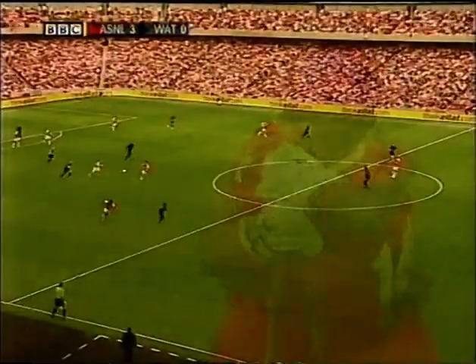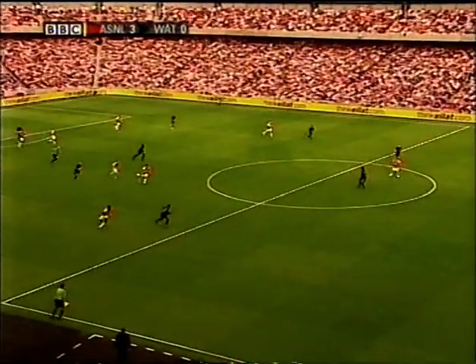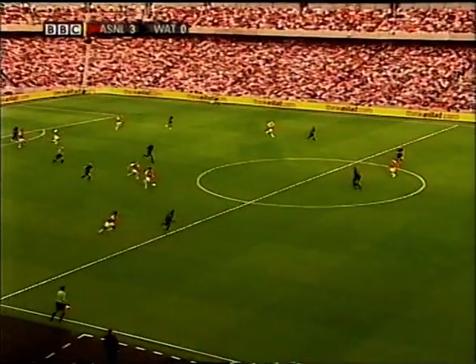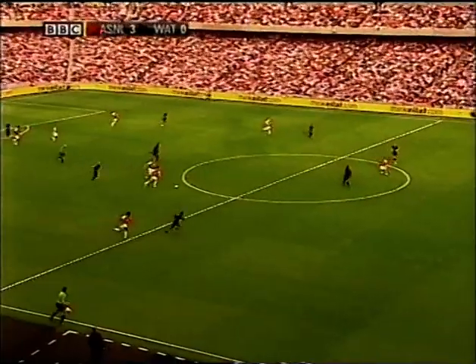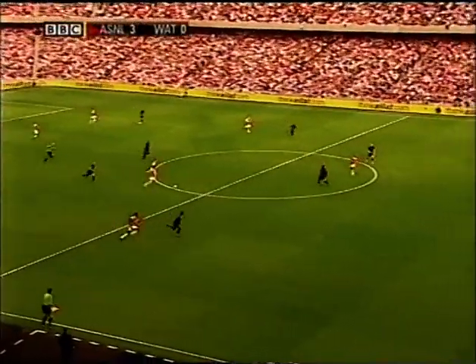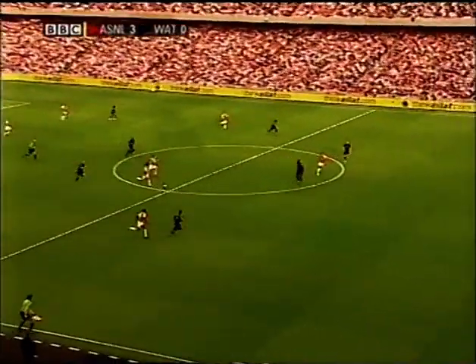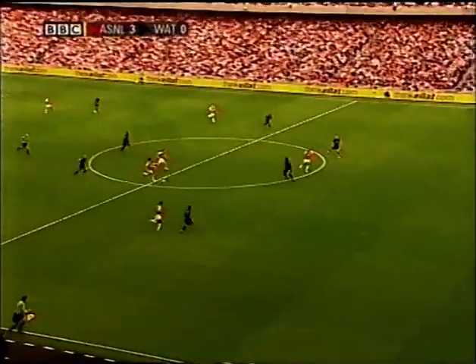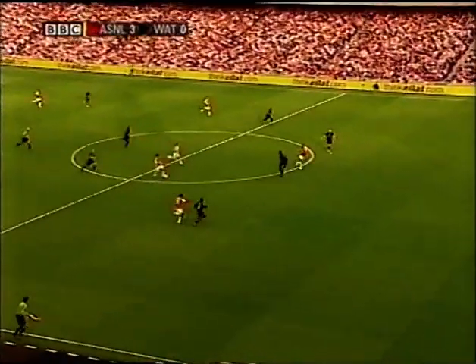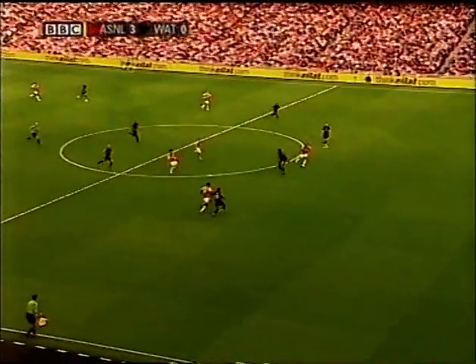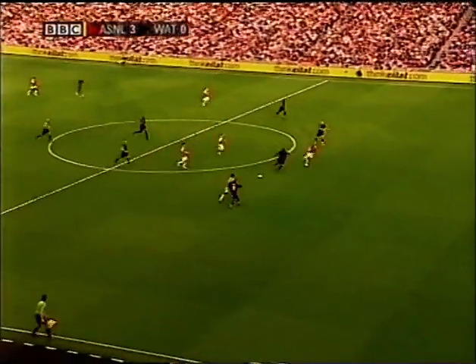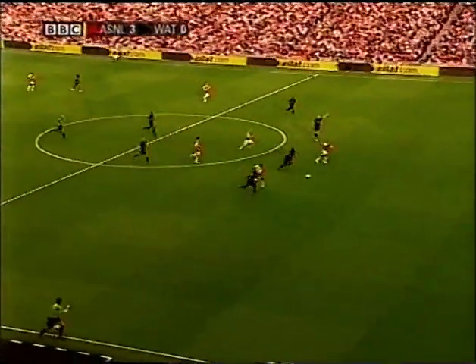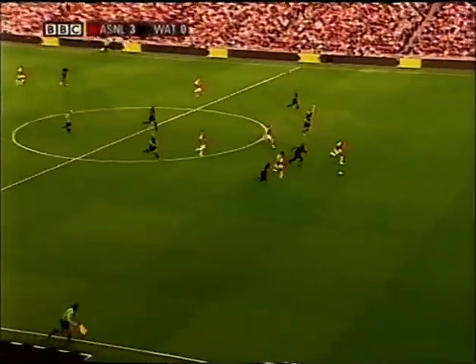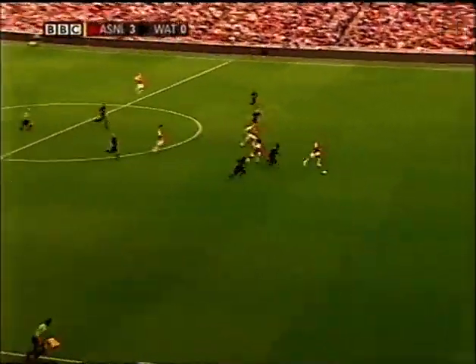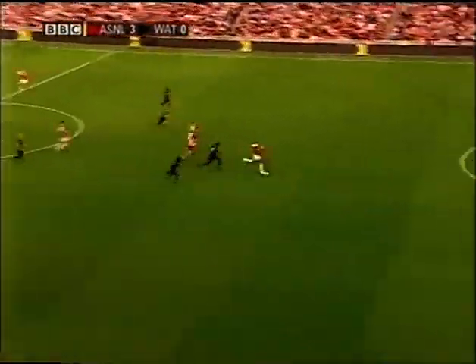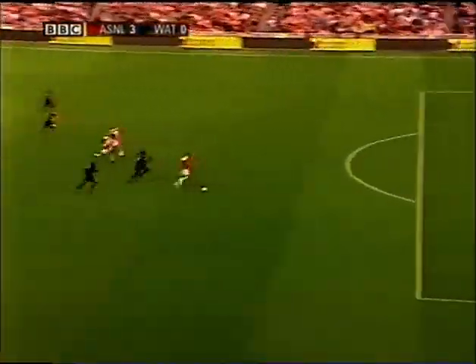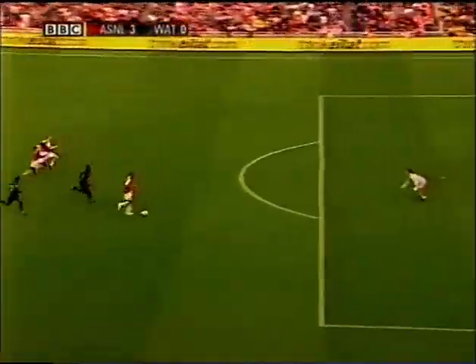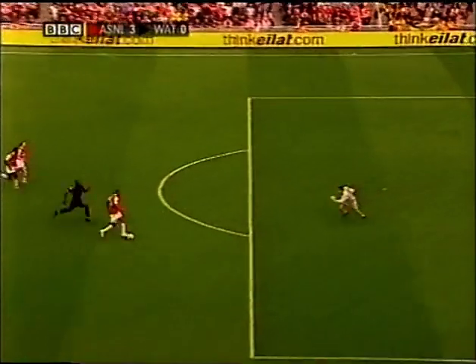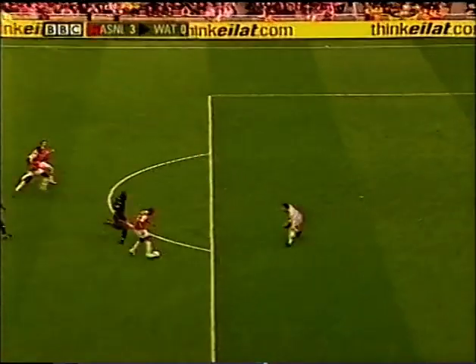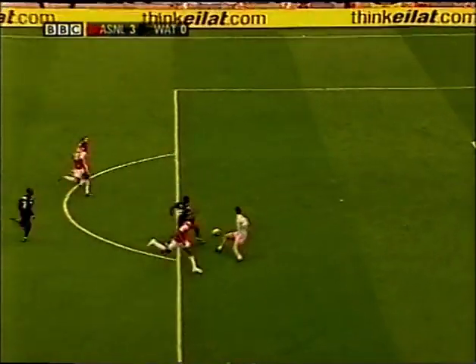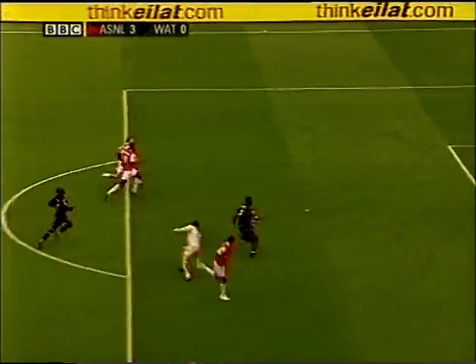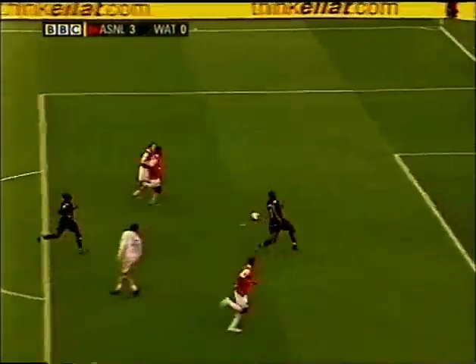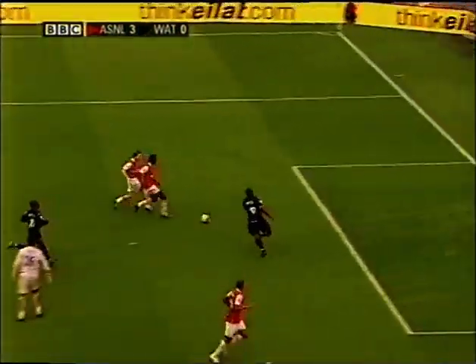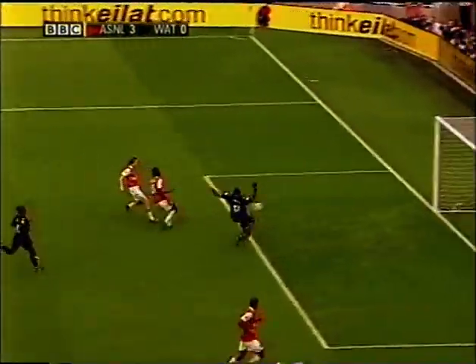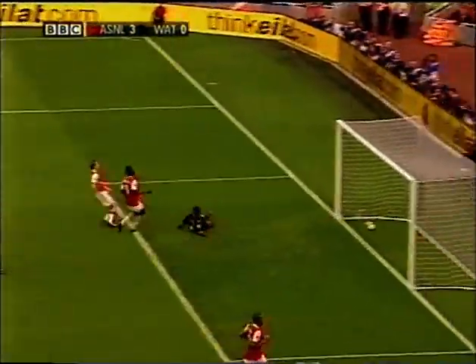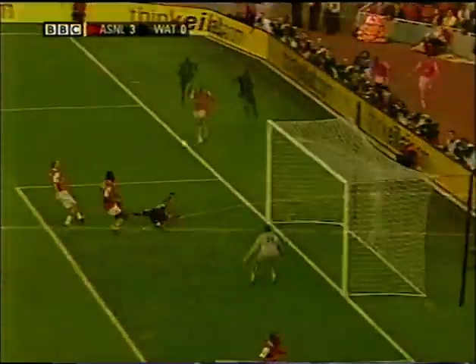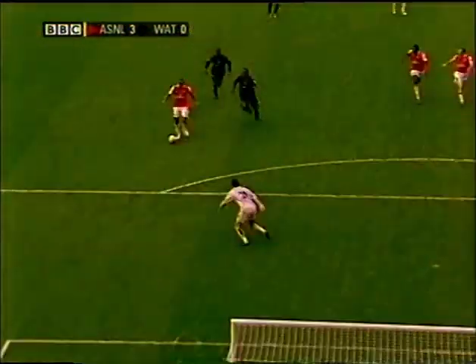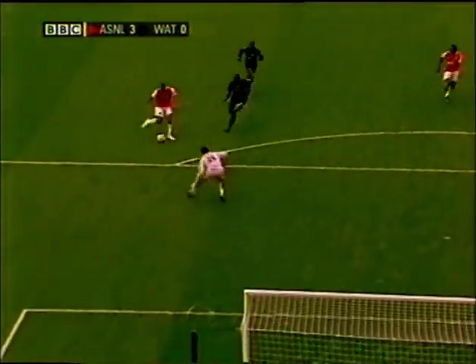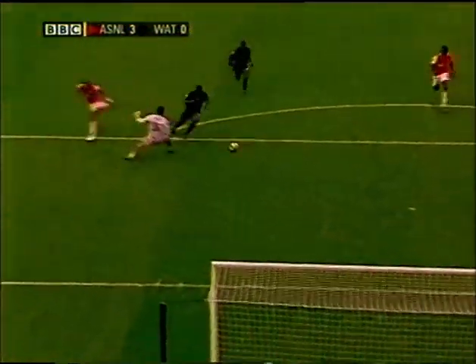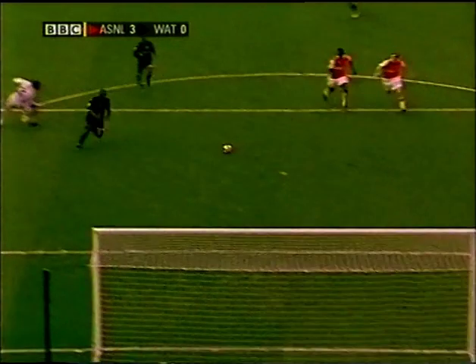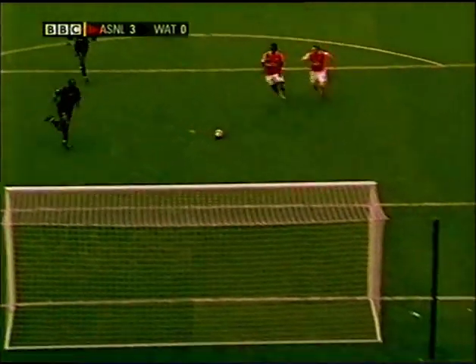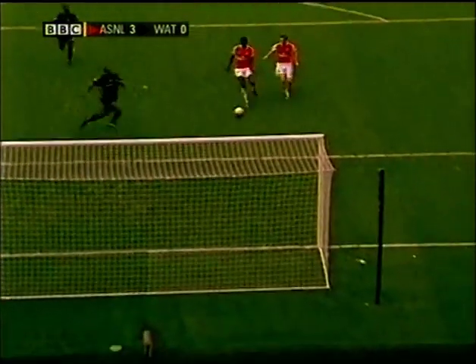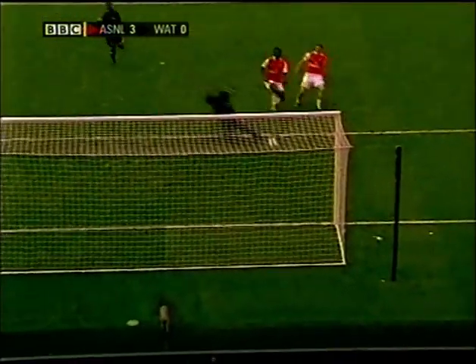And Henry shows more class and culture. Other players might have wanted to score themselves. That is so selfless, just to slide it in front of his striking partner, Adebayor.